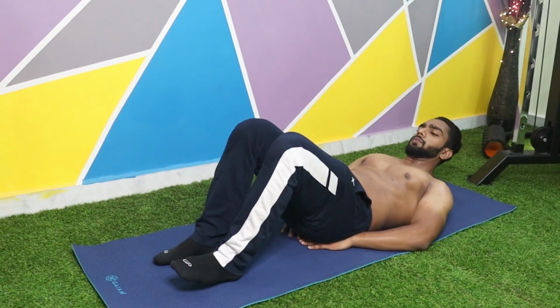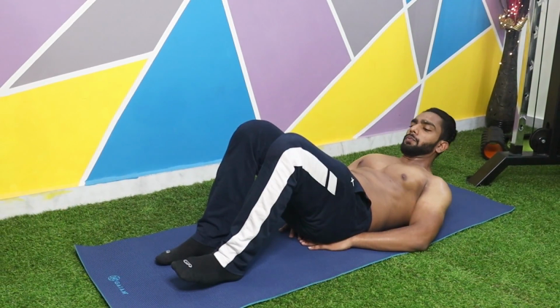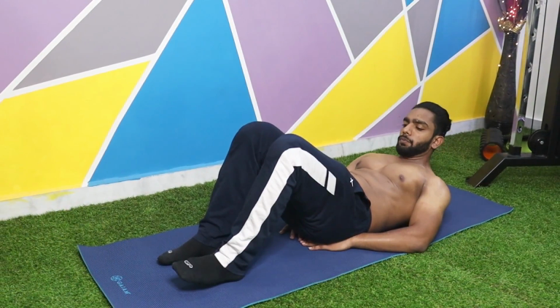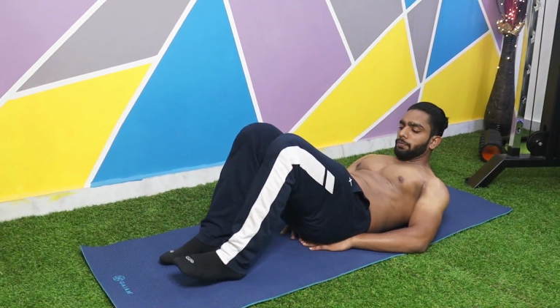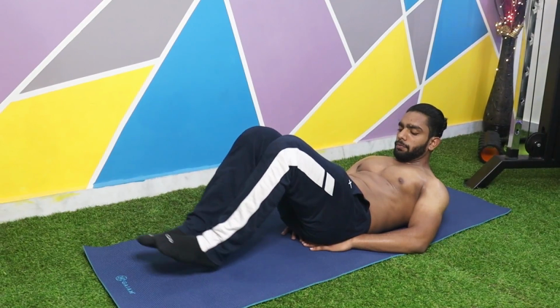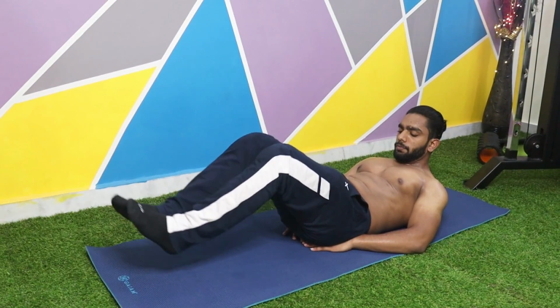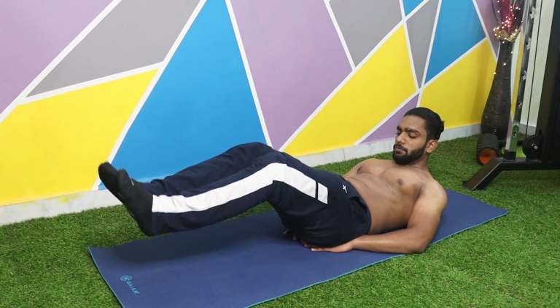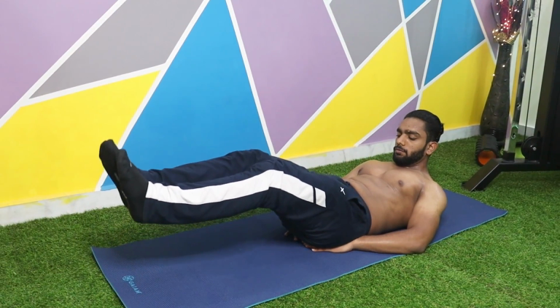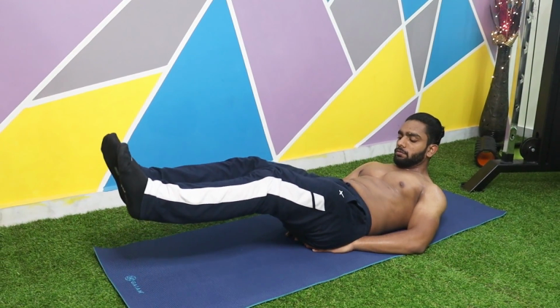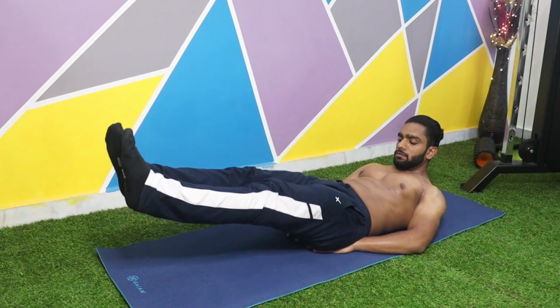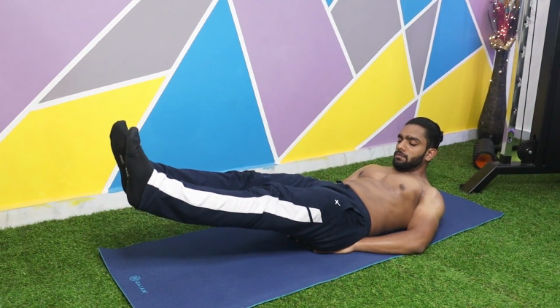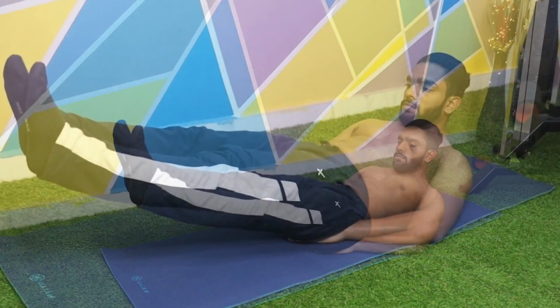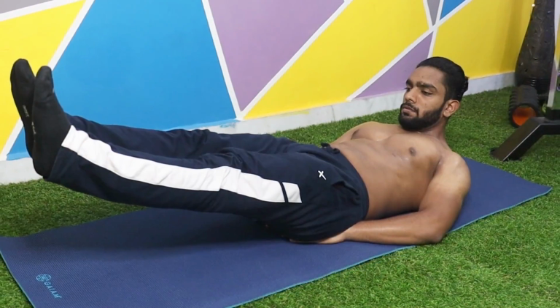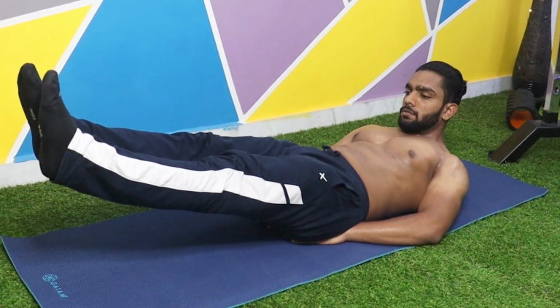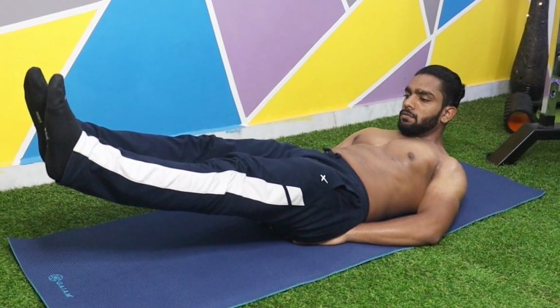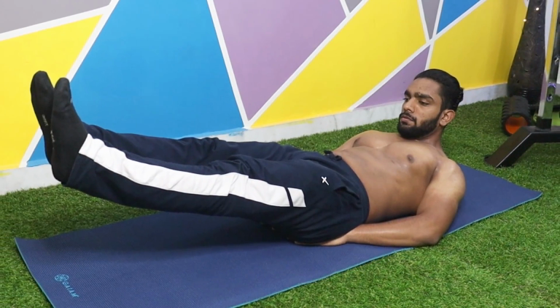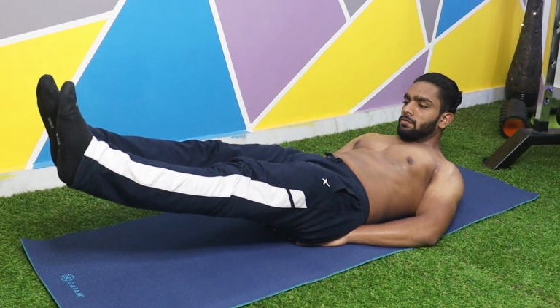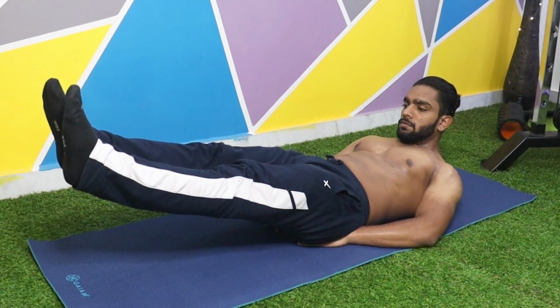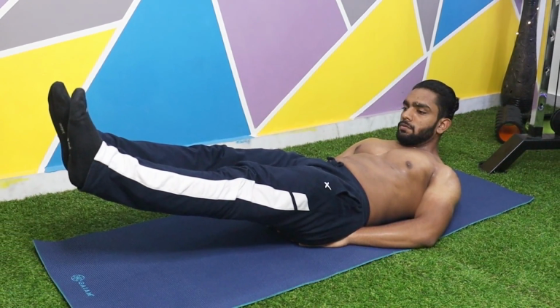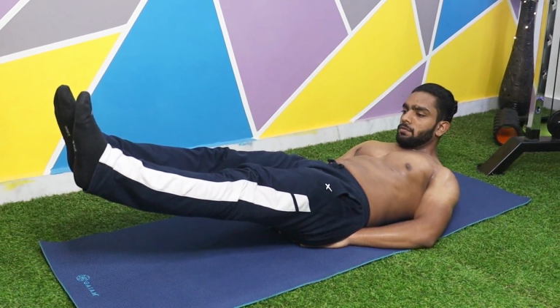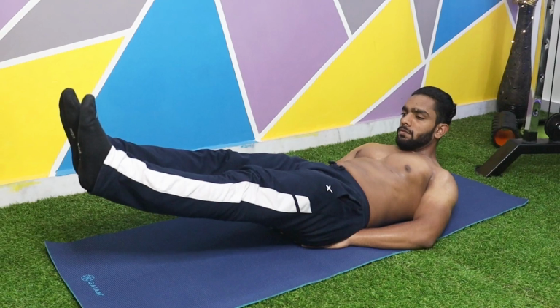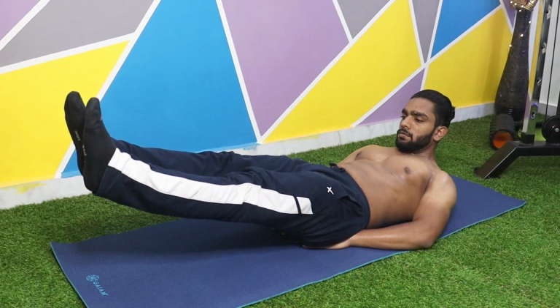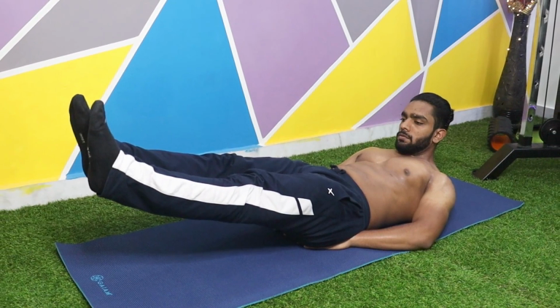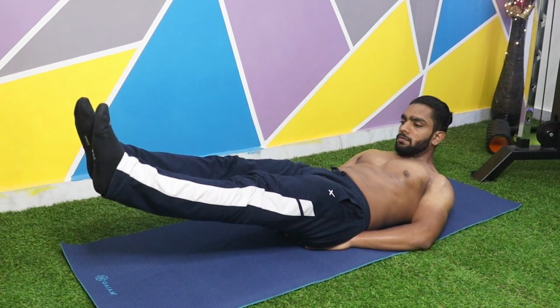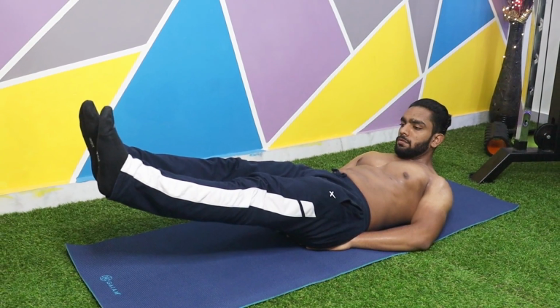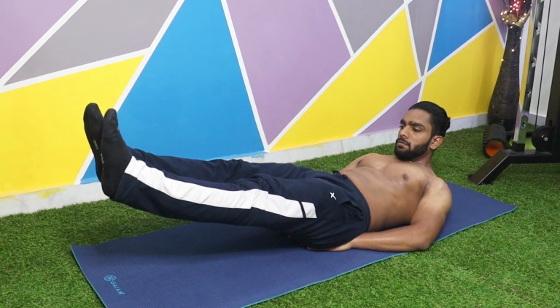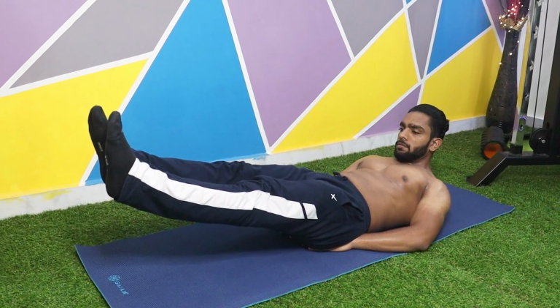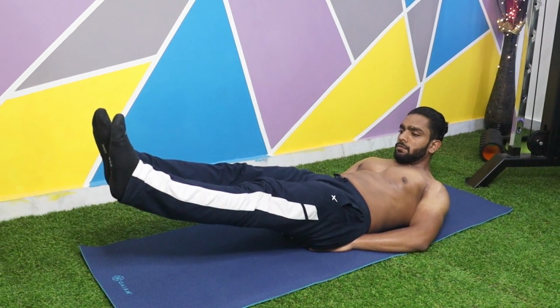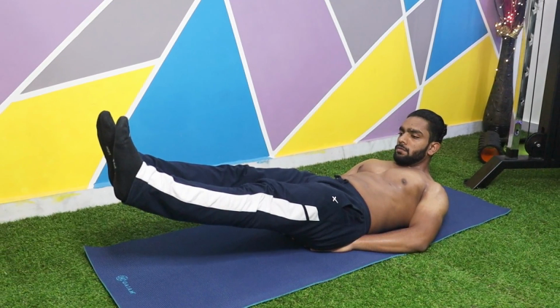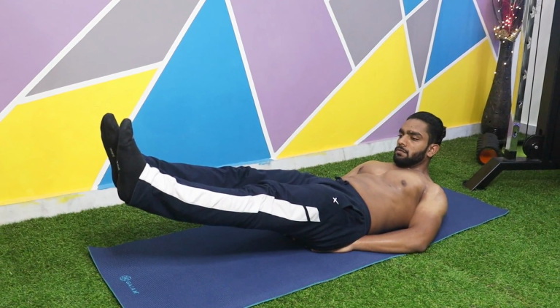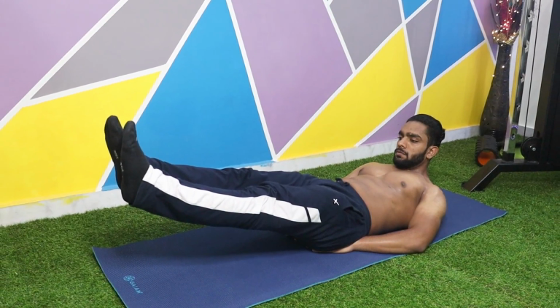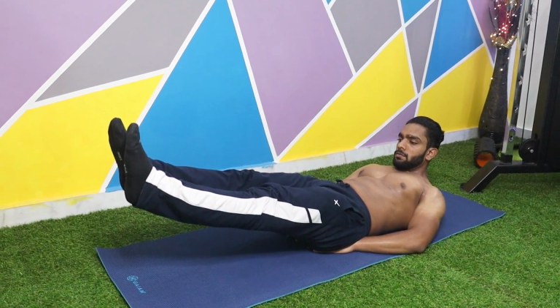Your chin should be tucked in. Now you have to lift your legs up and hold them at around 30 to 40 degree angle. Make sure that your lower back is flat on the ground throughout the move.